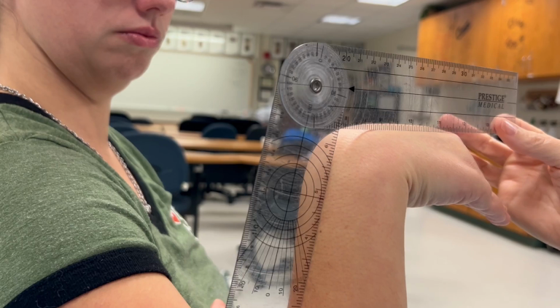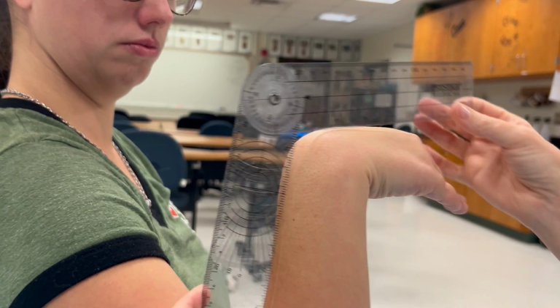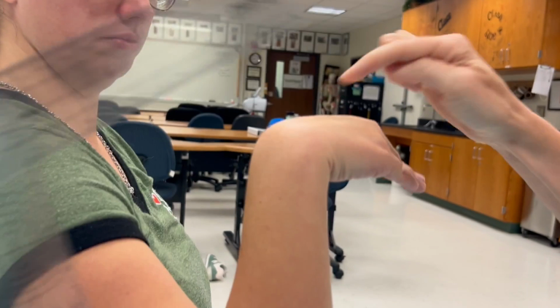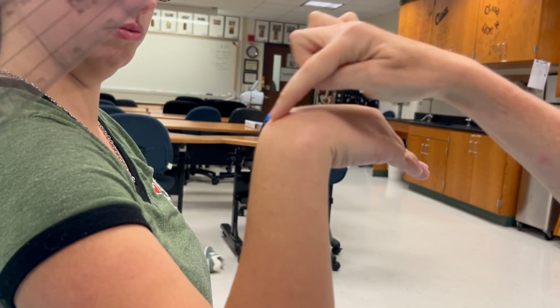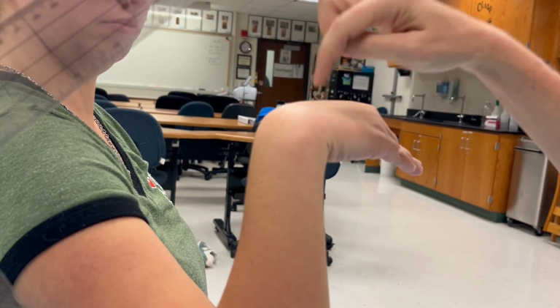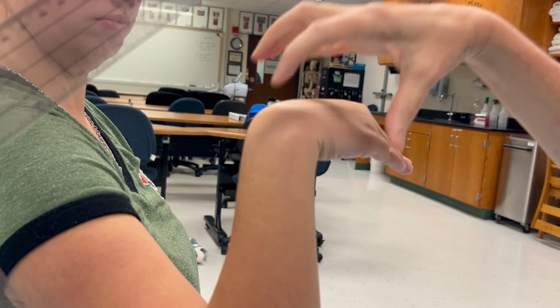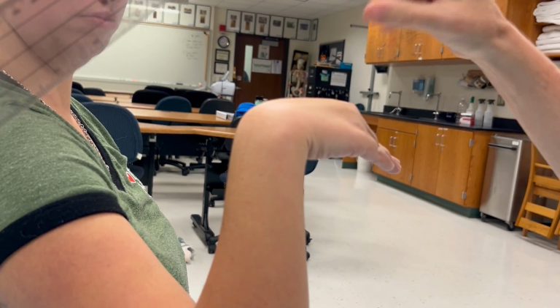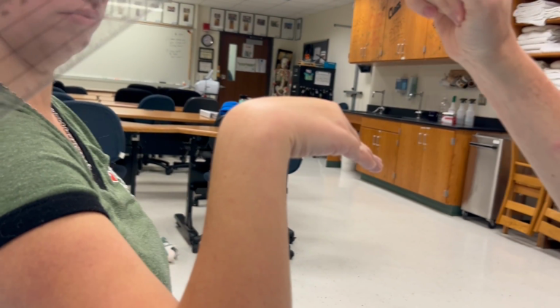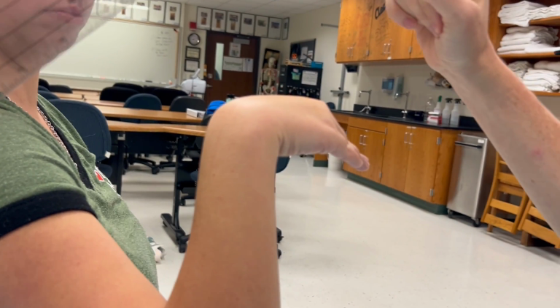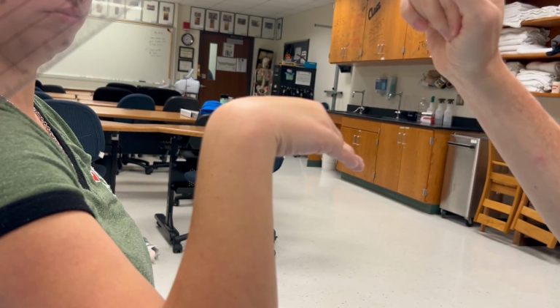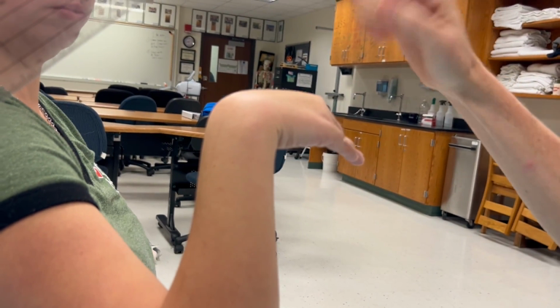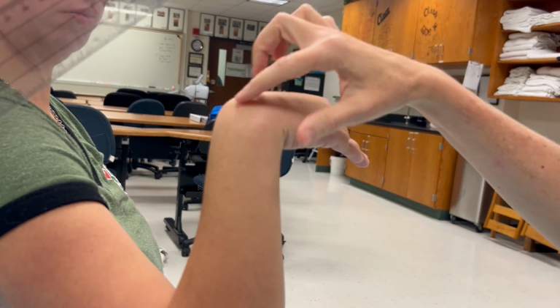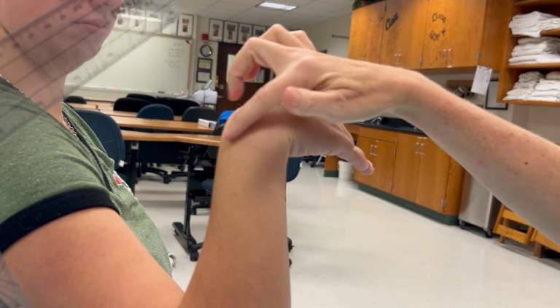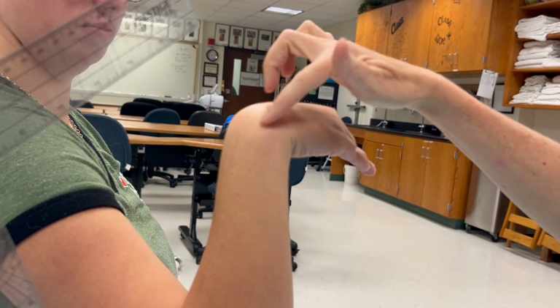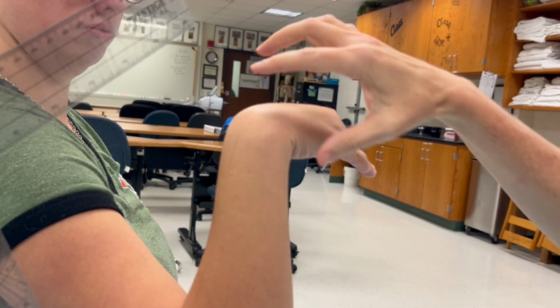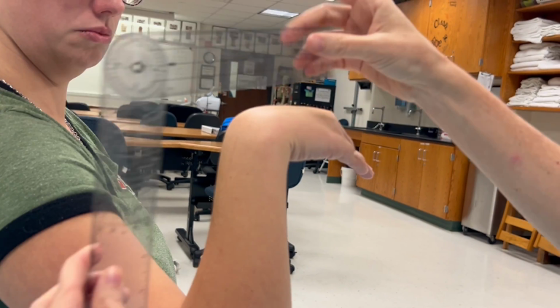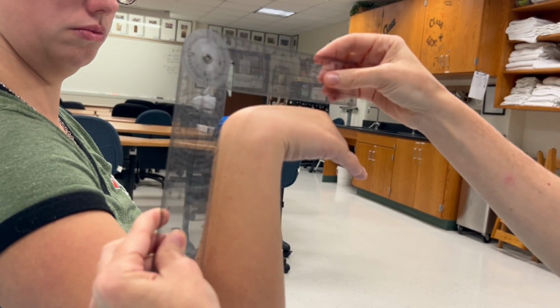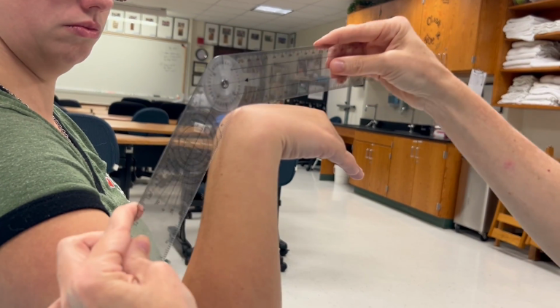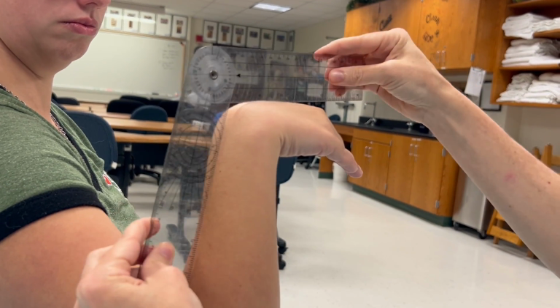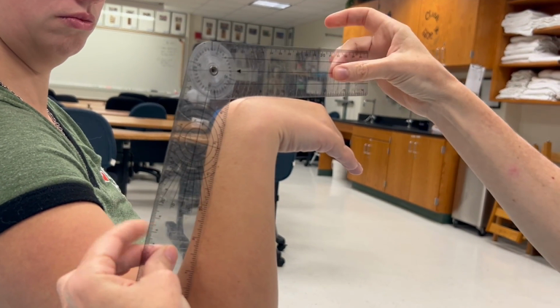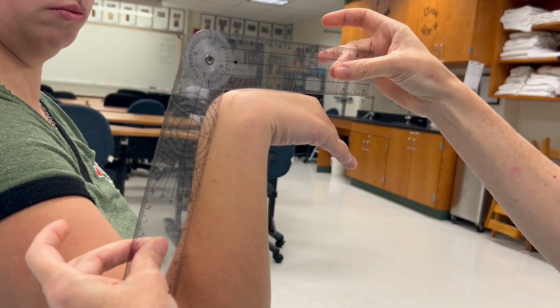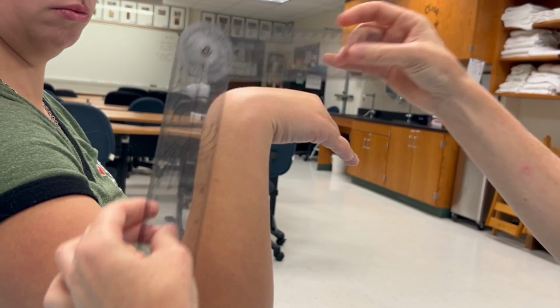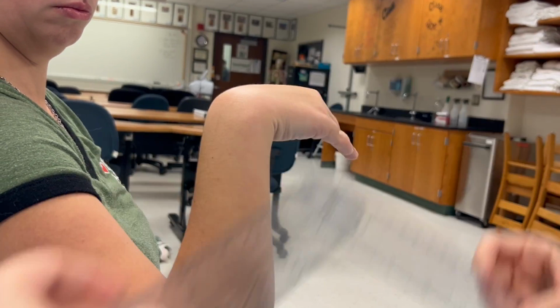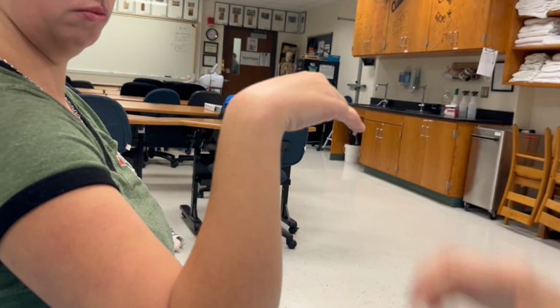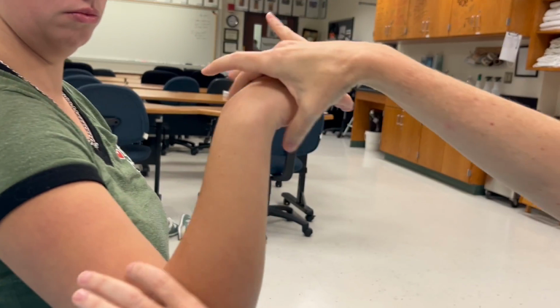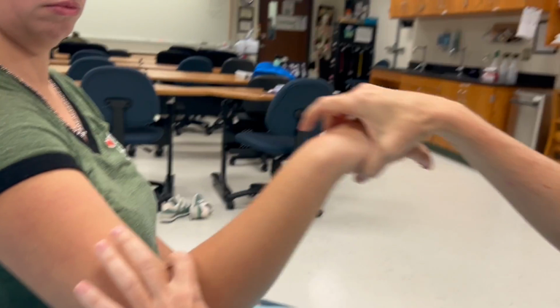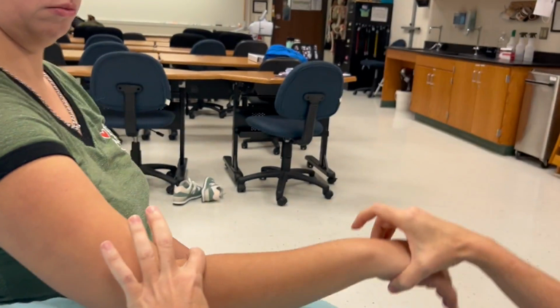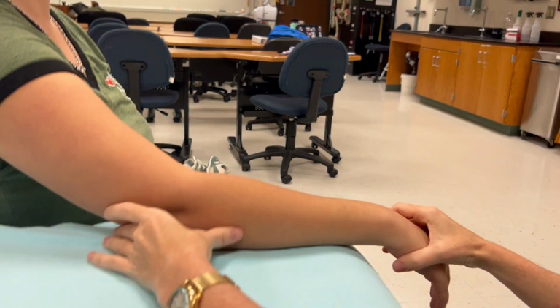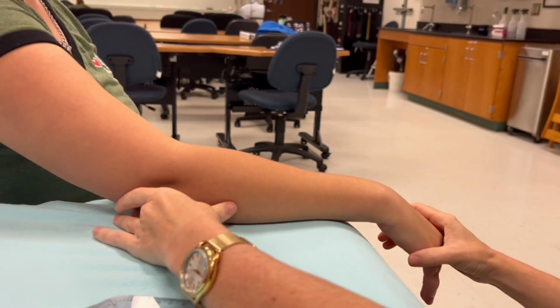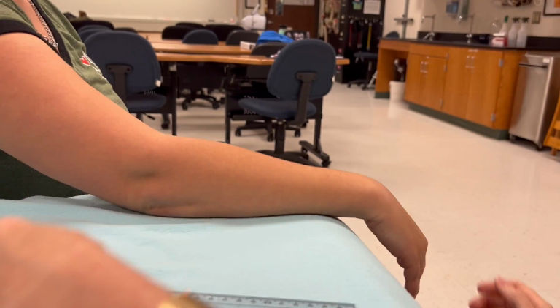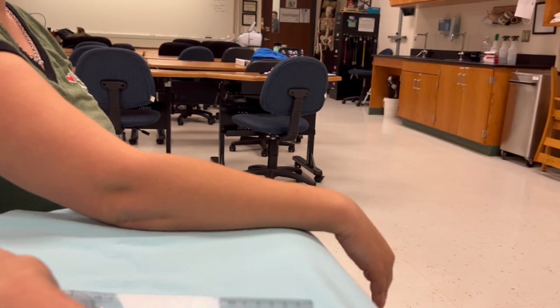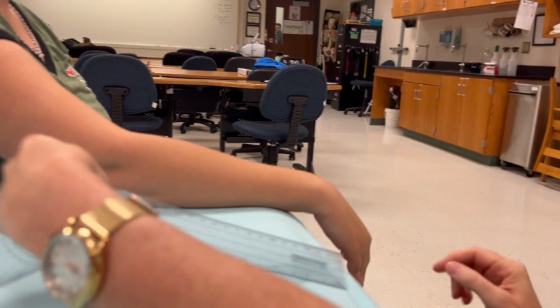Now if she had a cyst or edema or a dislocated carpal bone then I can't use this method. So then we go to the alternate method which is hanging over the edge of the bed.